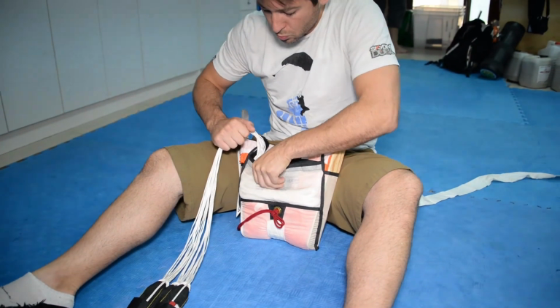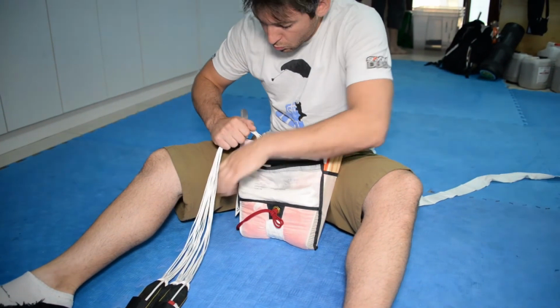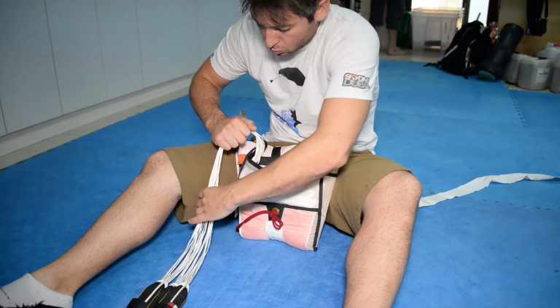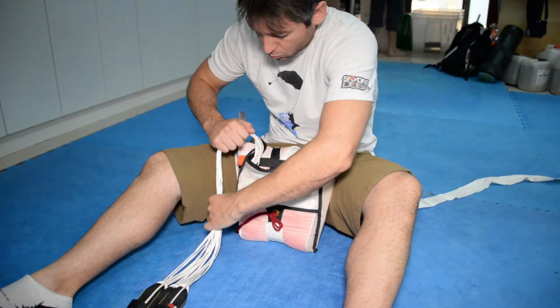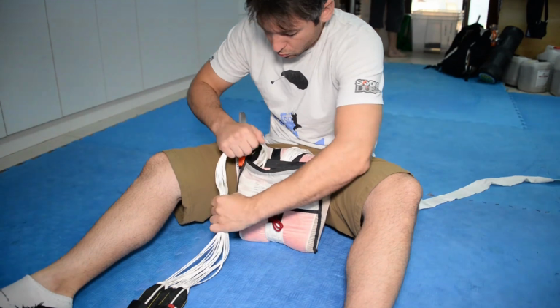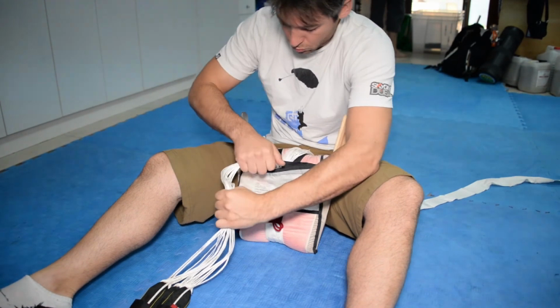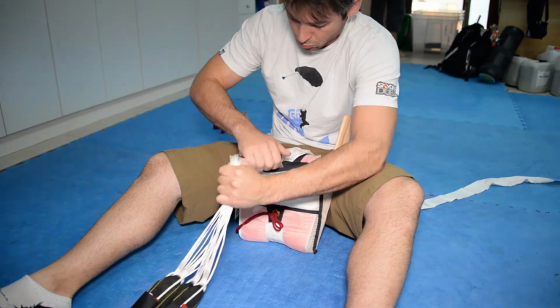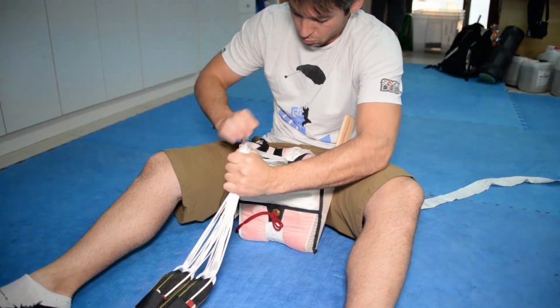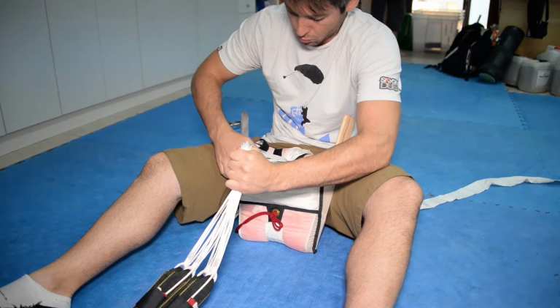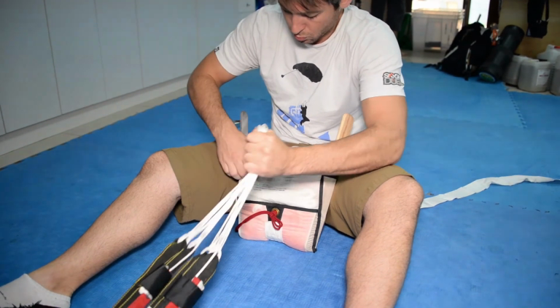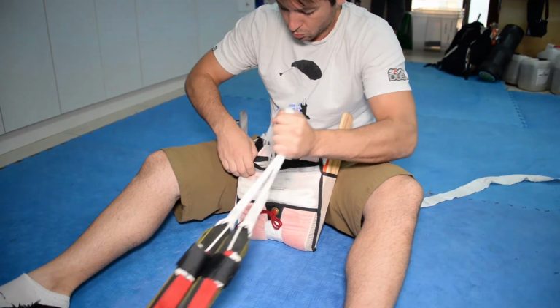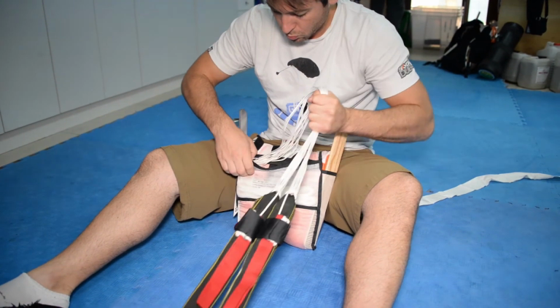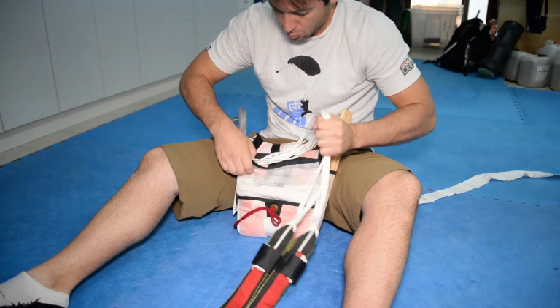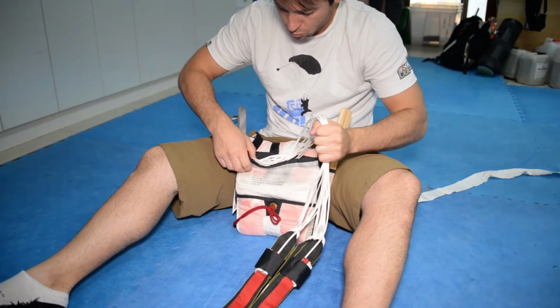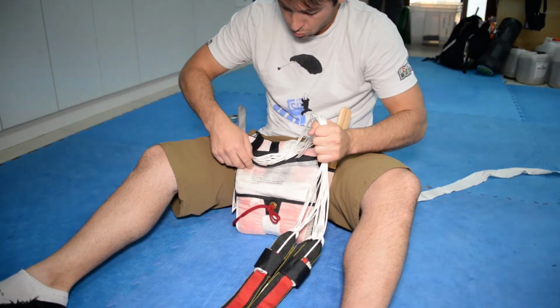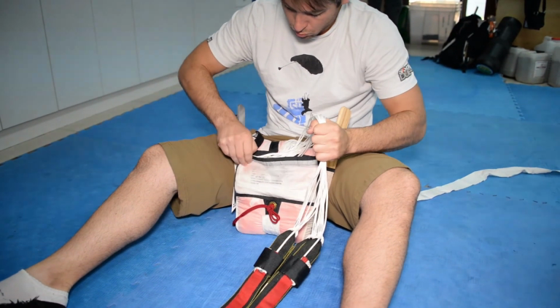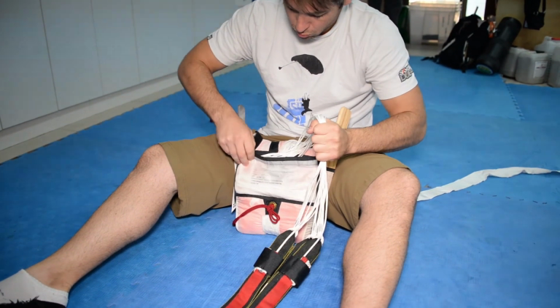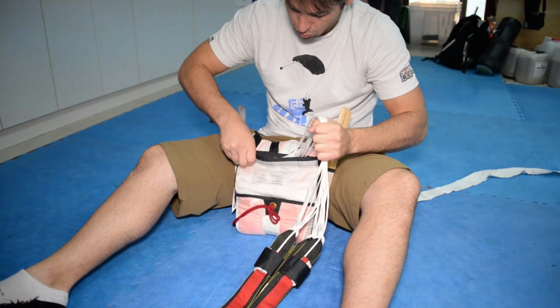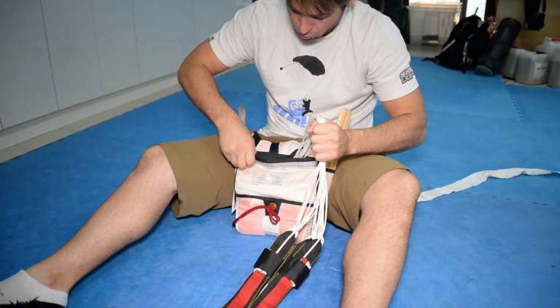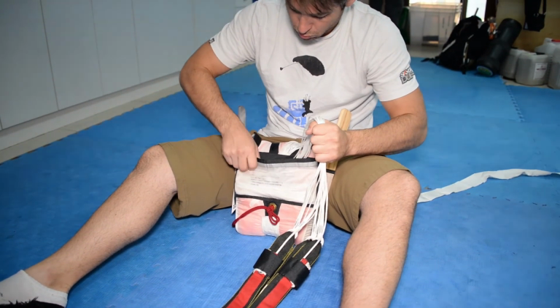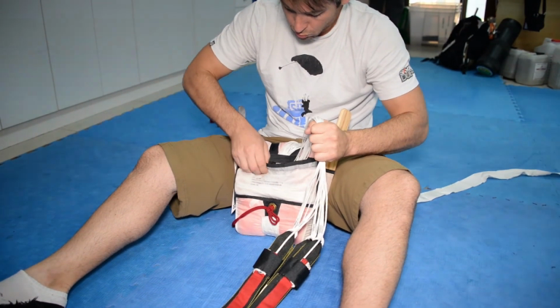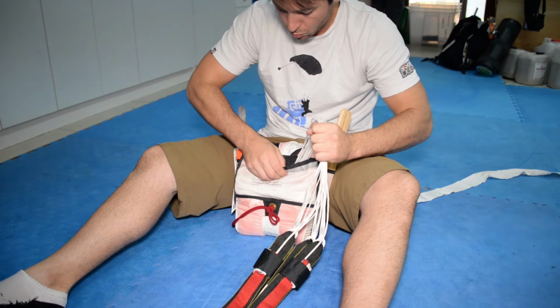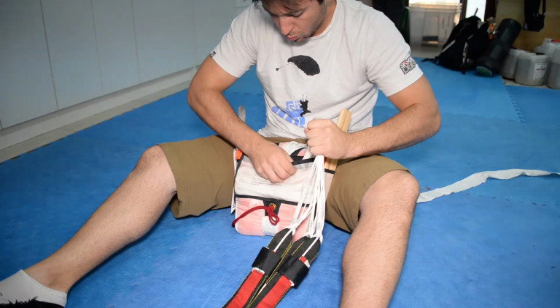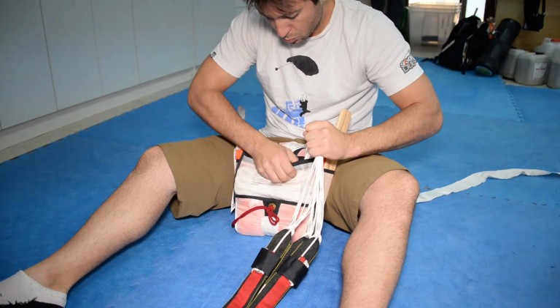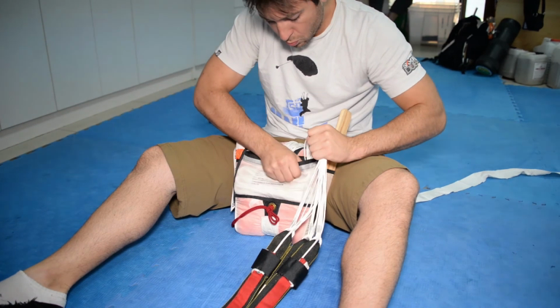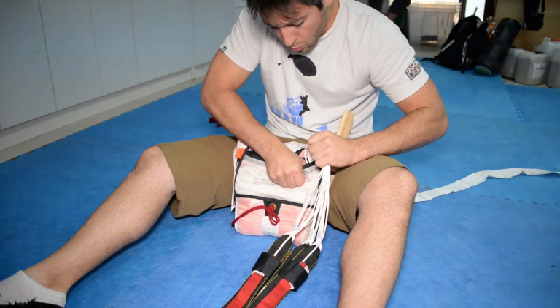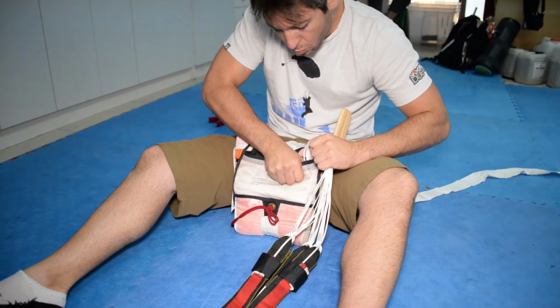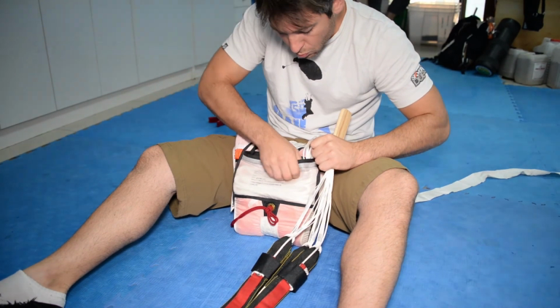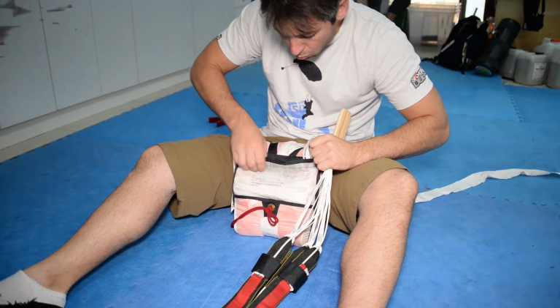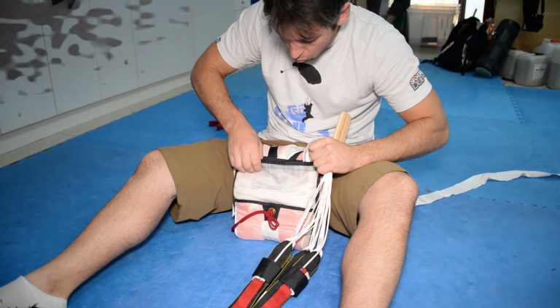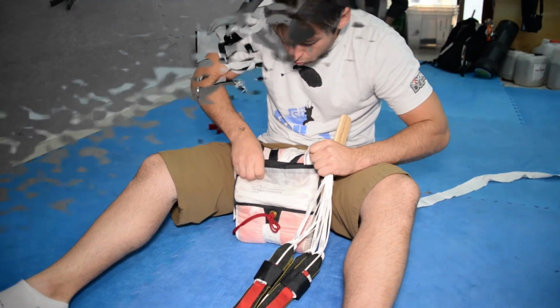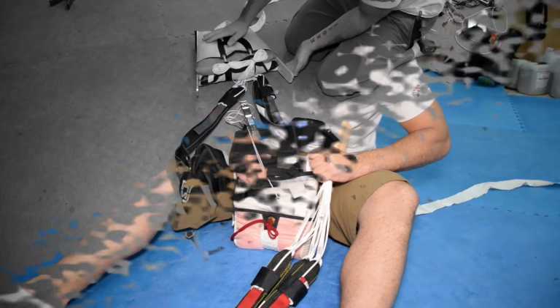Please tune in next time. We will be placing the bagged reserve canopy into the main container and positioning the reserve risers in the reserve bag tray.